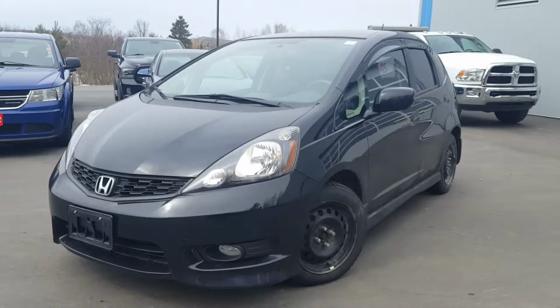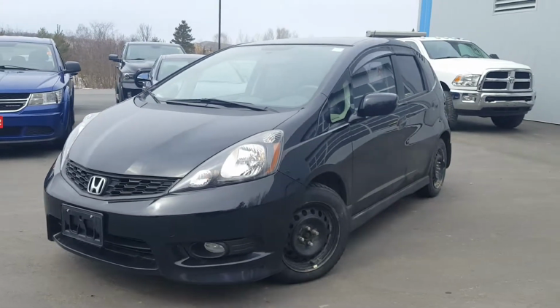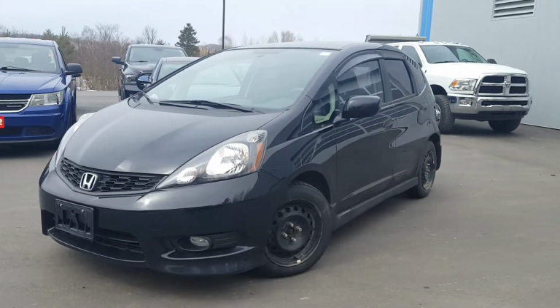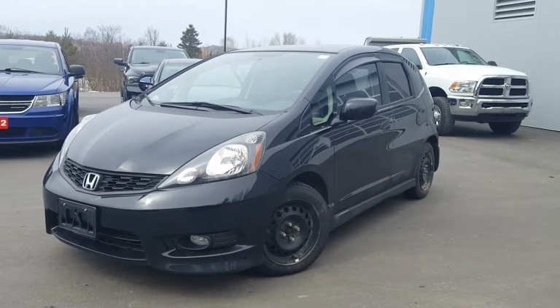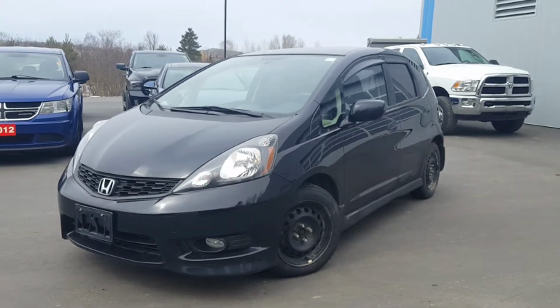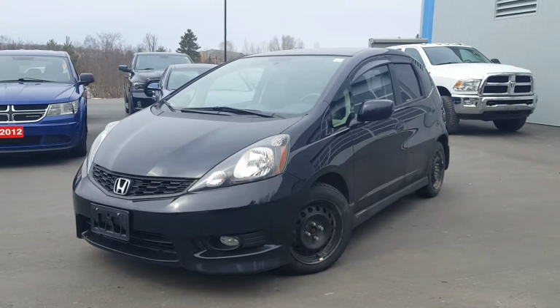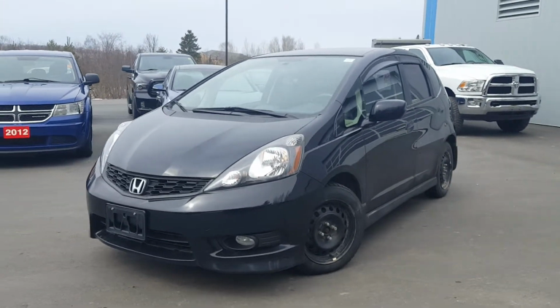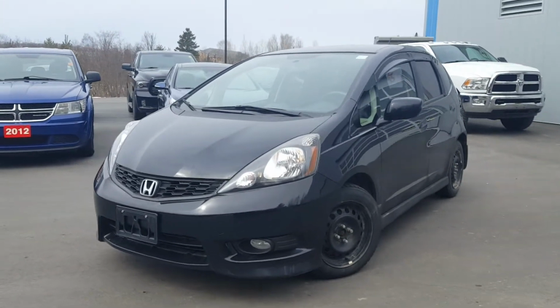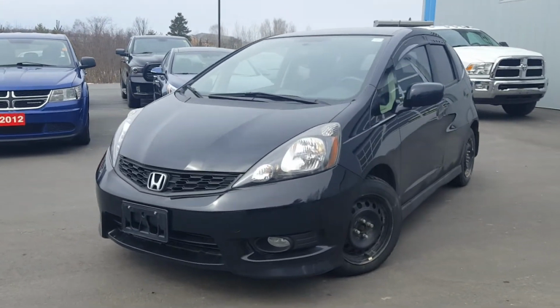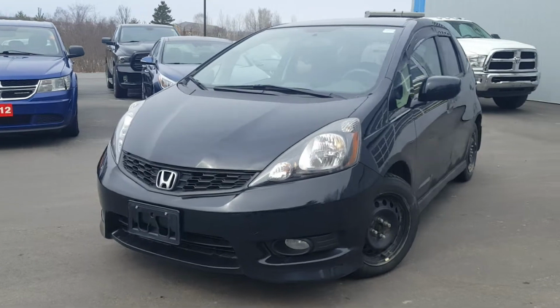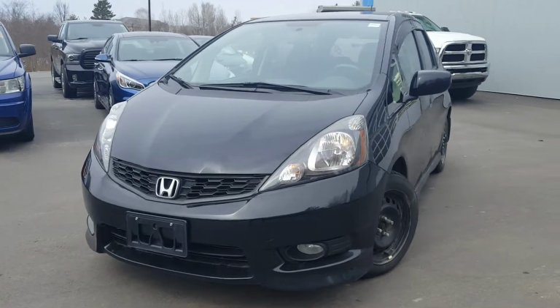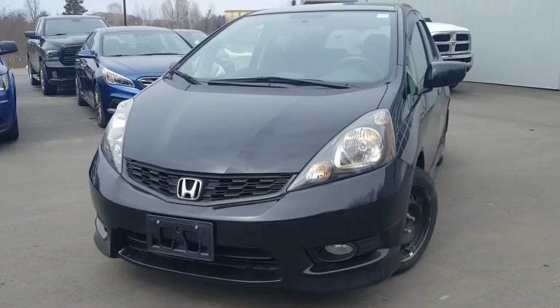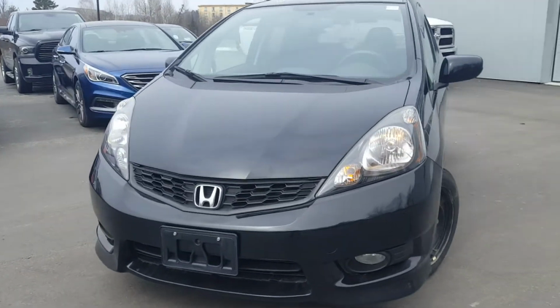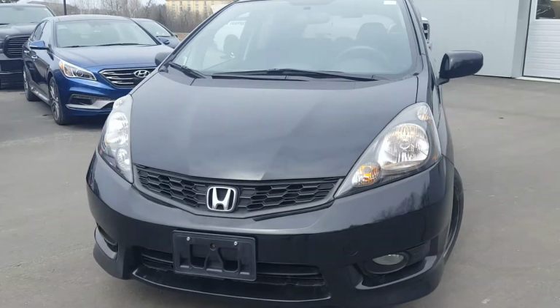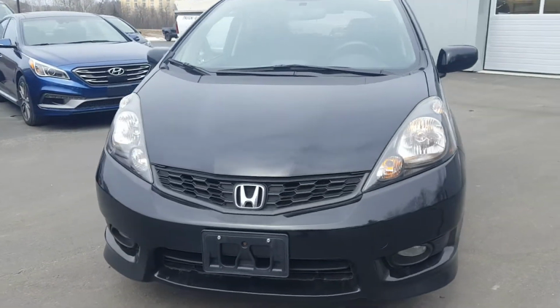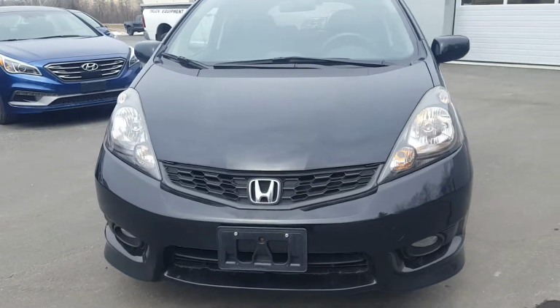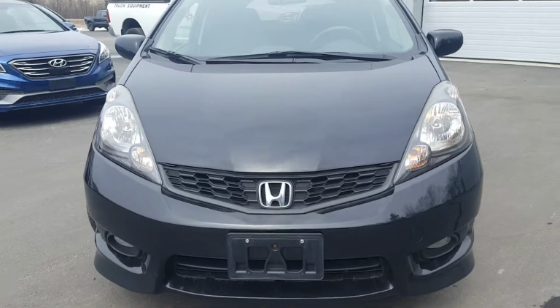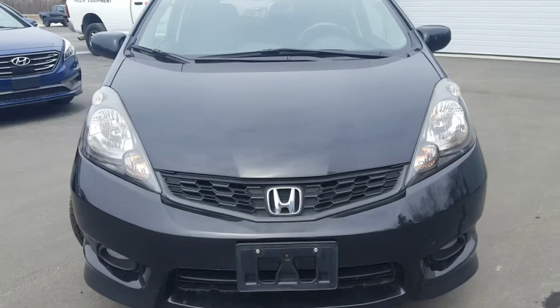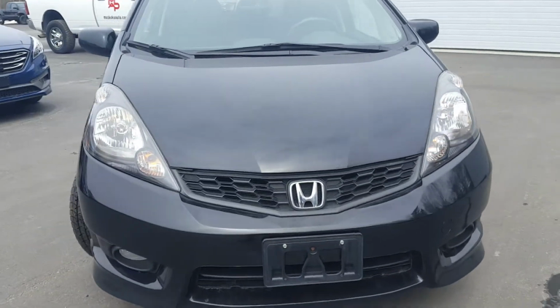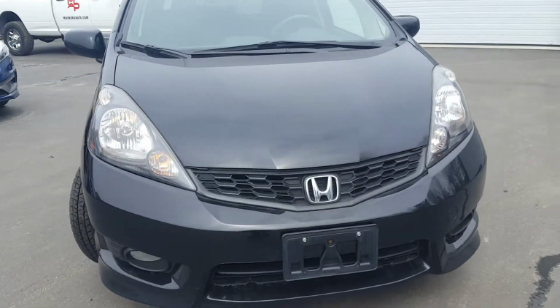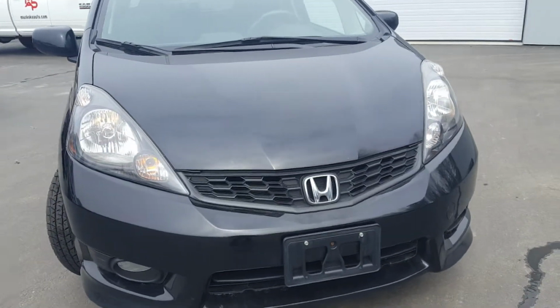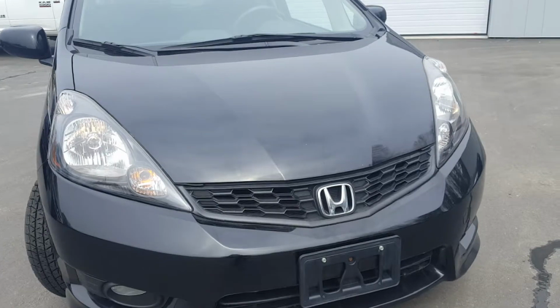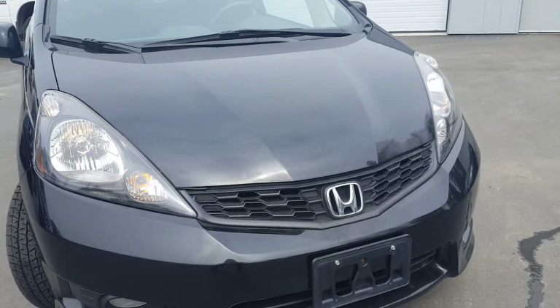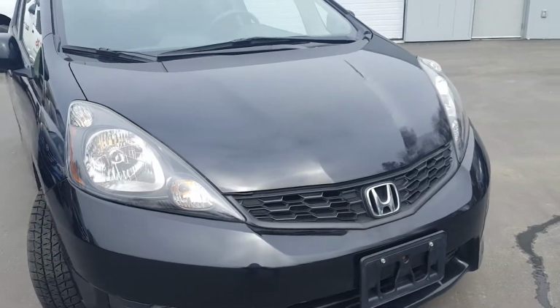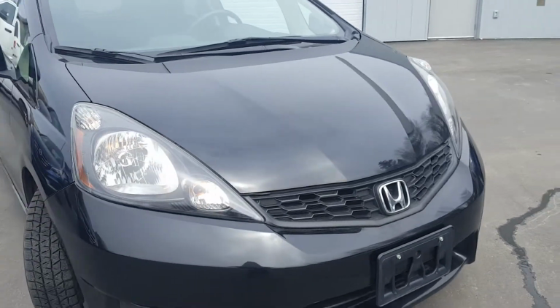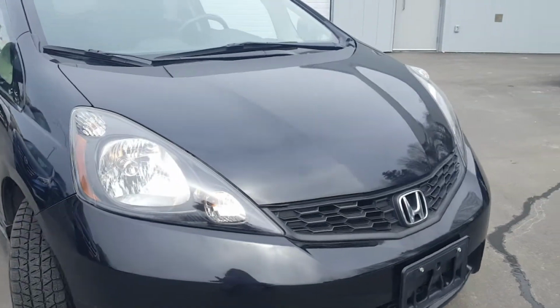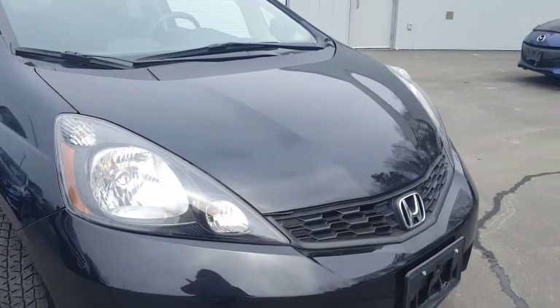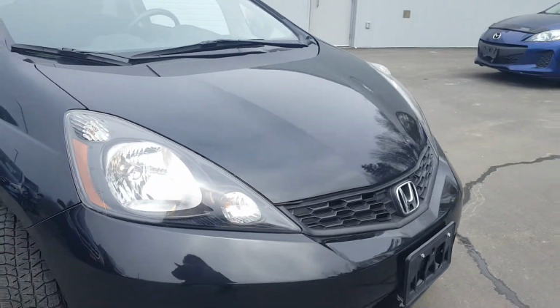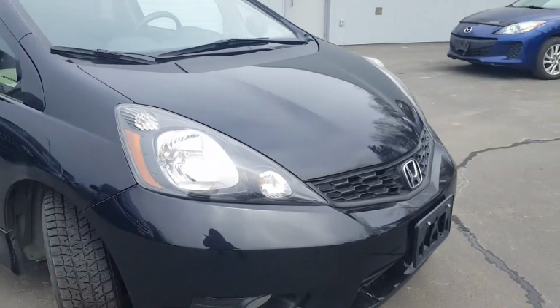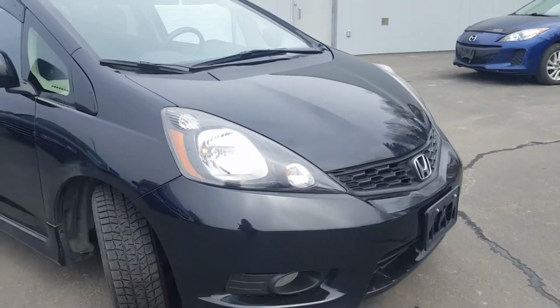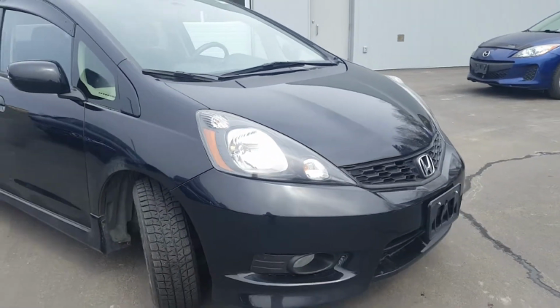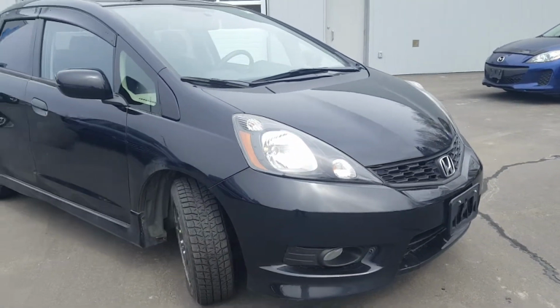Good day, Paula here from the Dry Muskoka Auto Group, and here with me I have the 2013 Honda Fit Sport. I'm just going to take a quick walk-around video. It is at our detail shop right now in the lineup to get cleaned and ready for the lot.